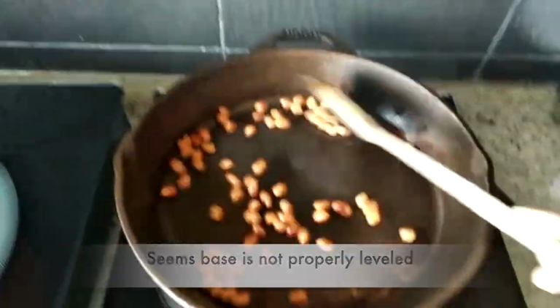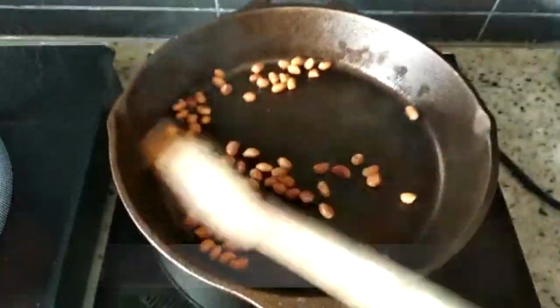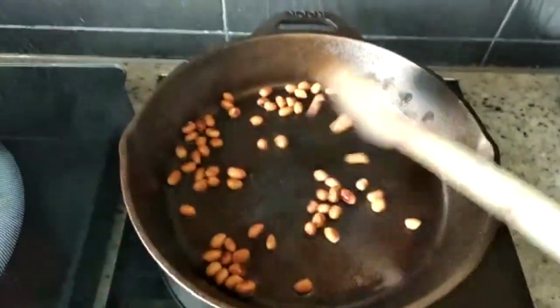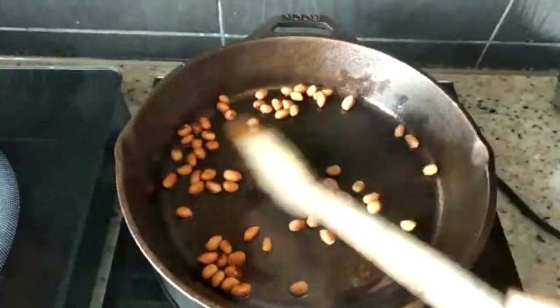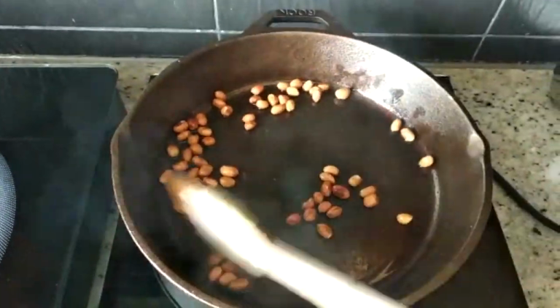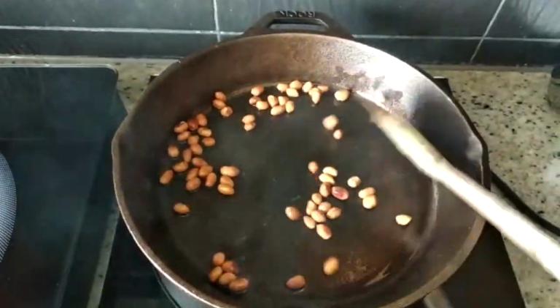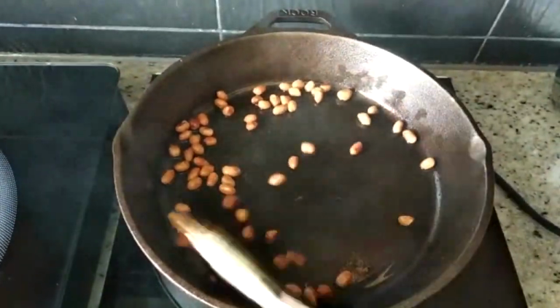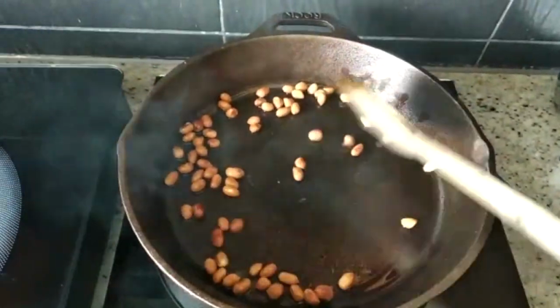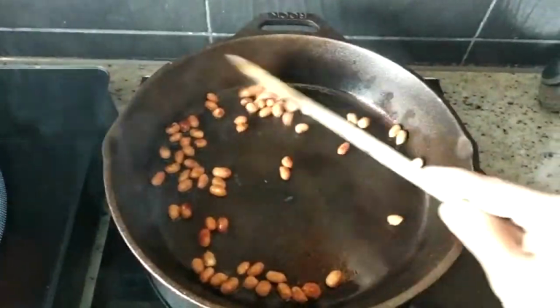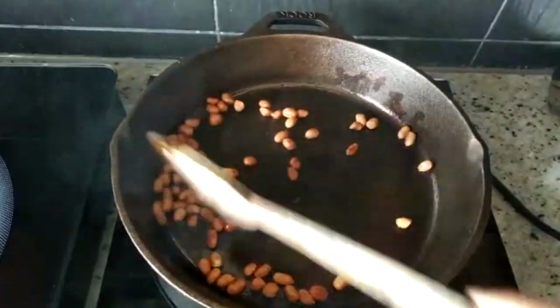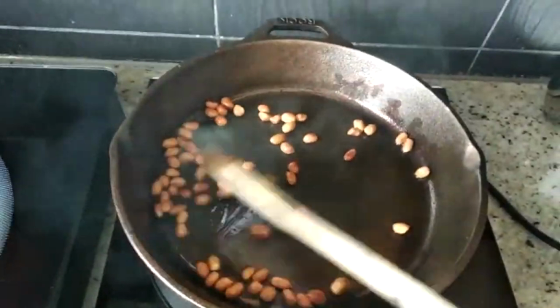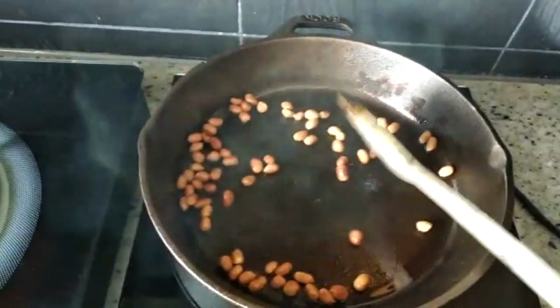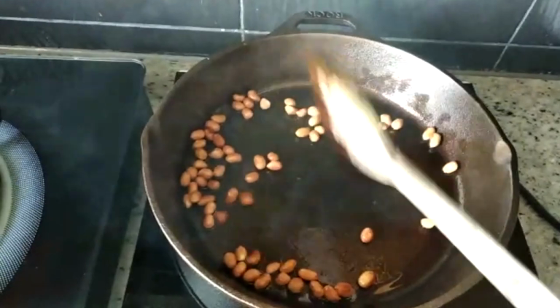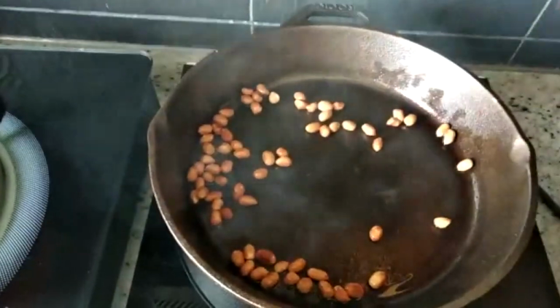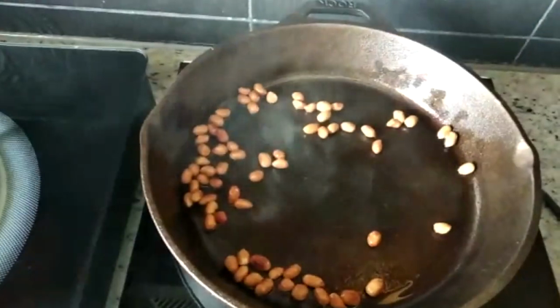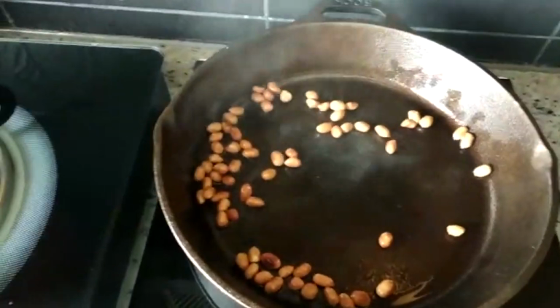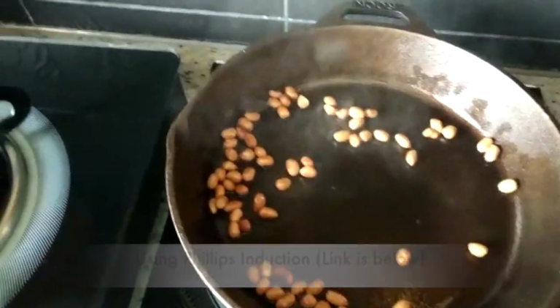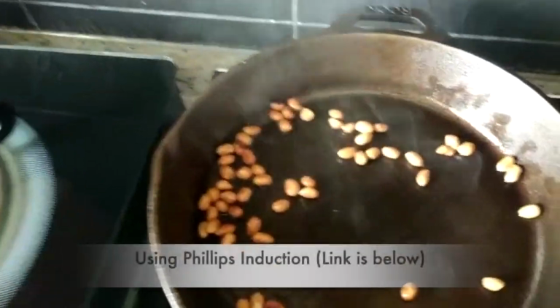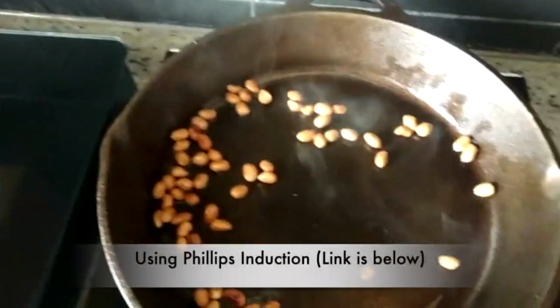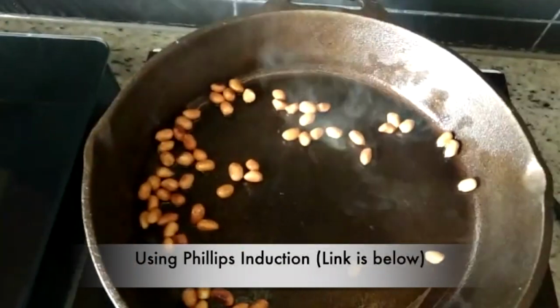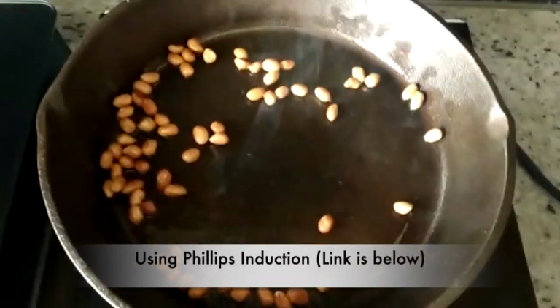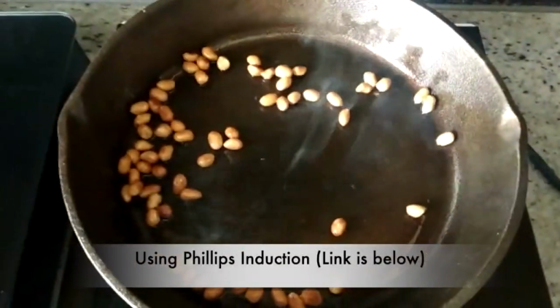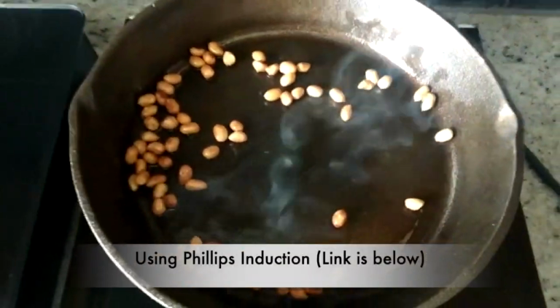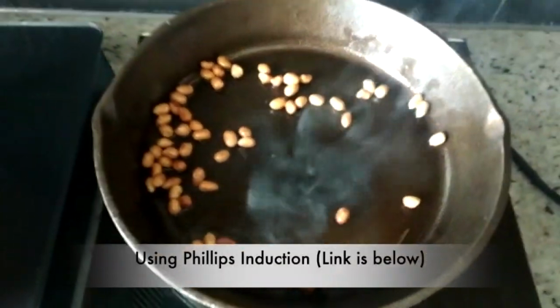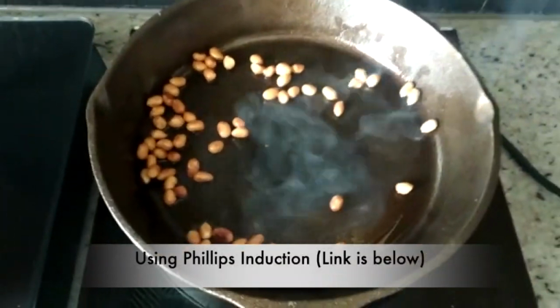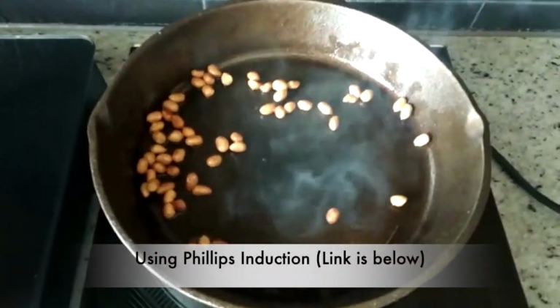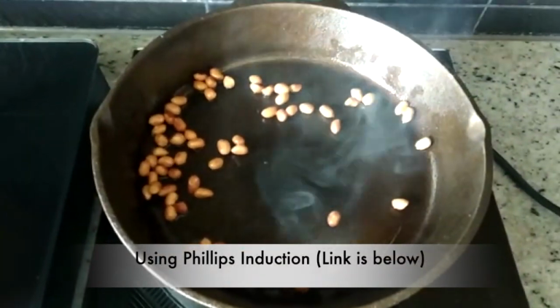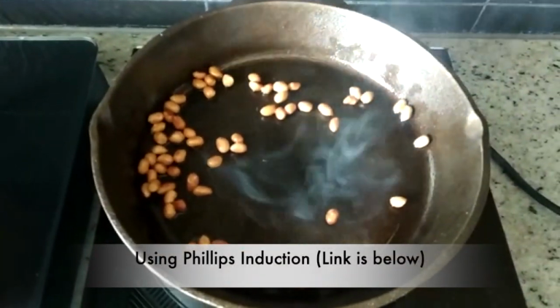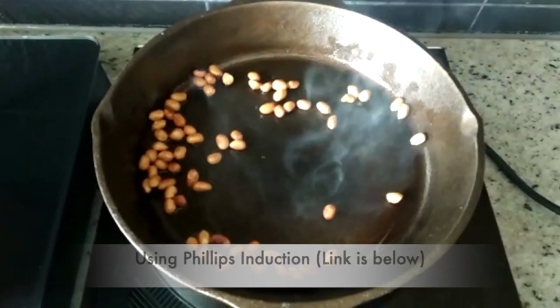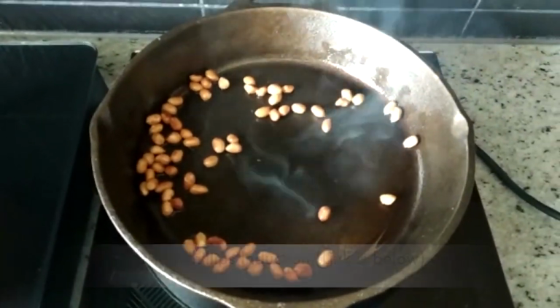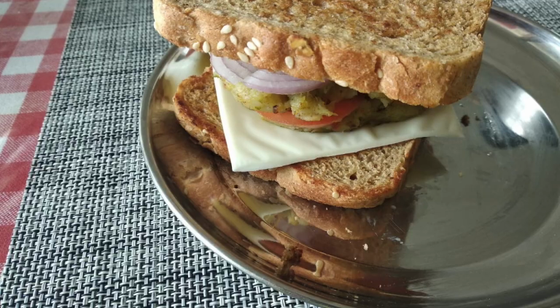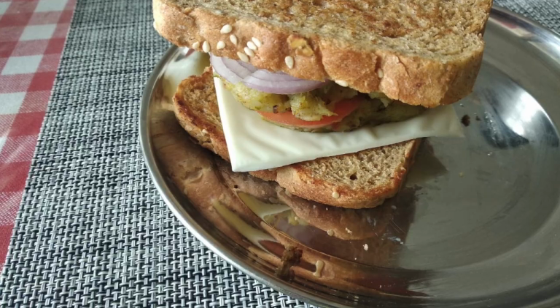But the pan is perfect for dry roasting. When you use it on induction, the heat is more concentrated in the center rather than distributed uniformly, so it will not heat evenly across the surface.